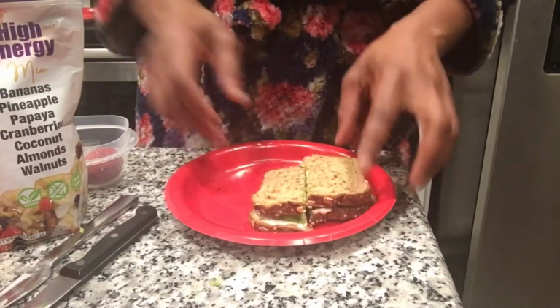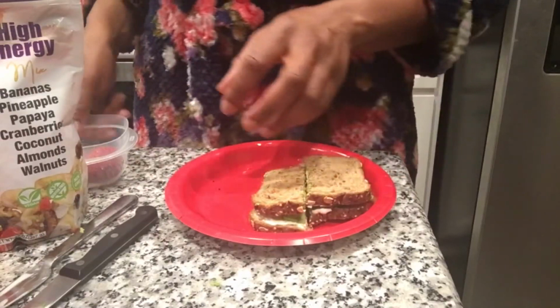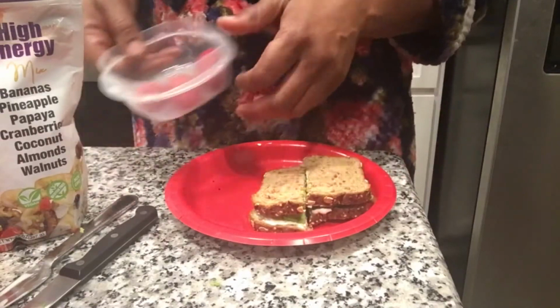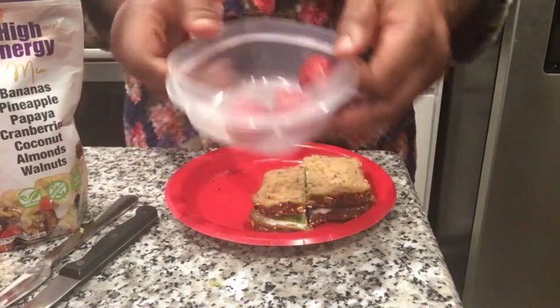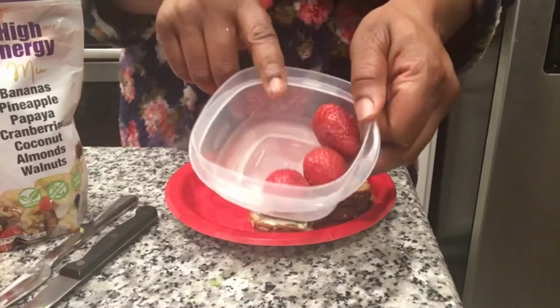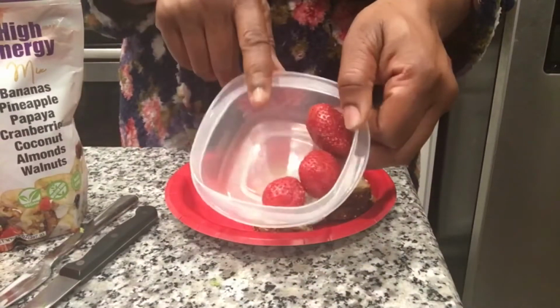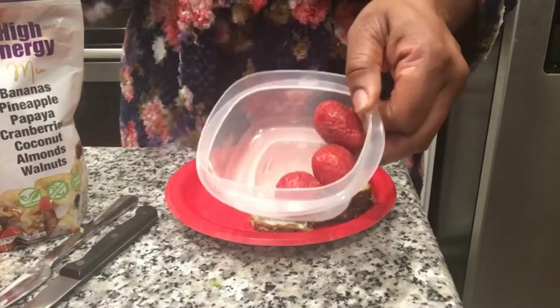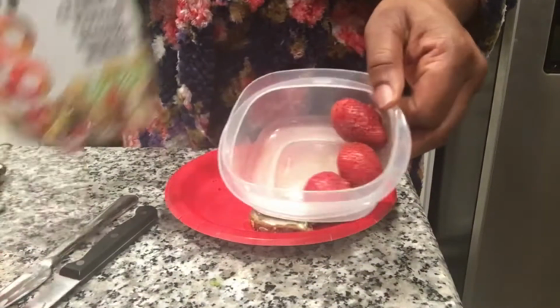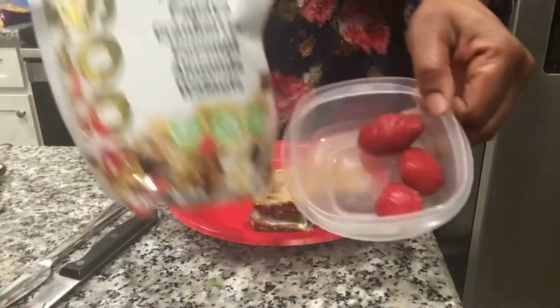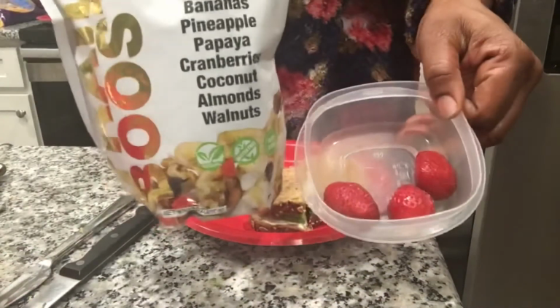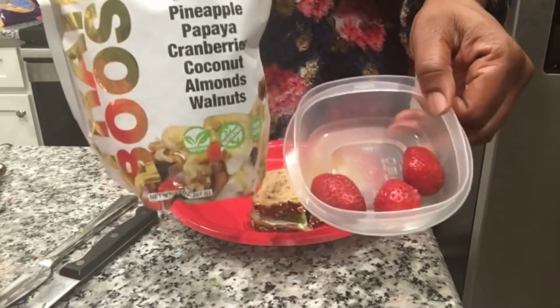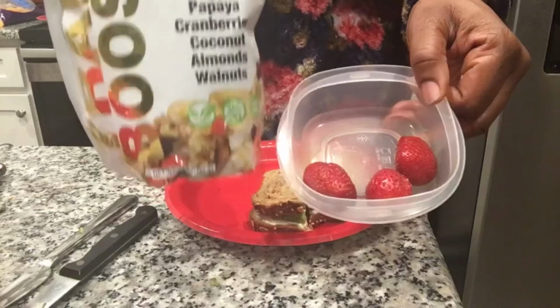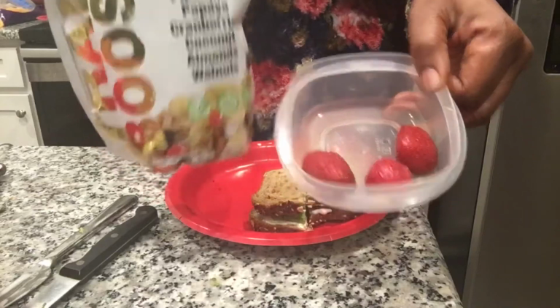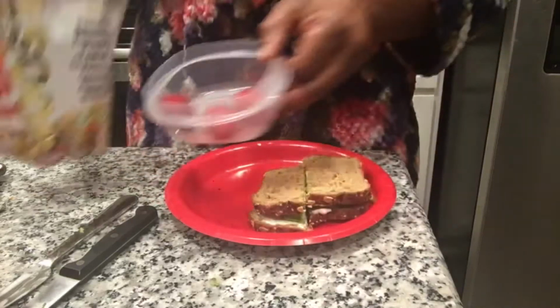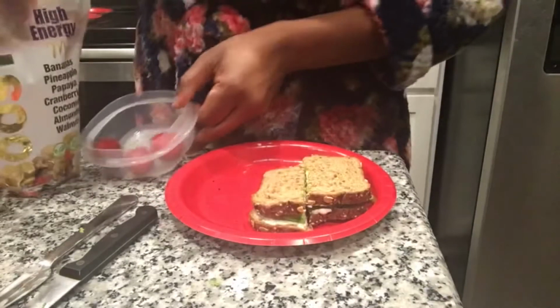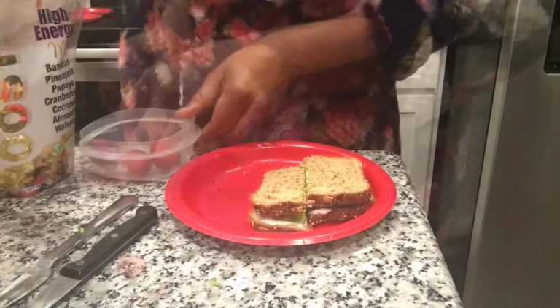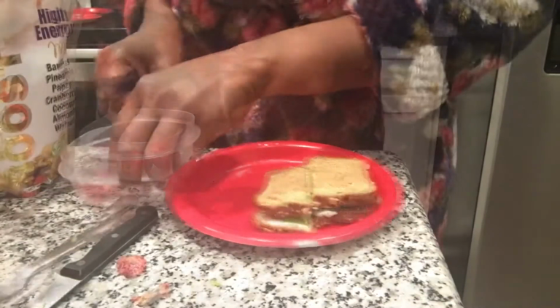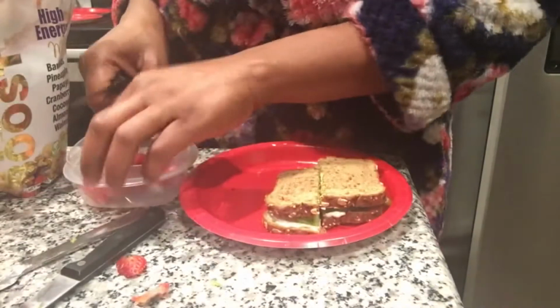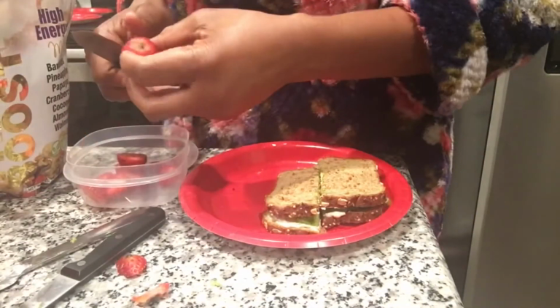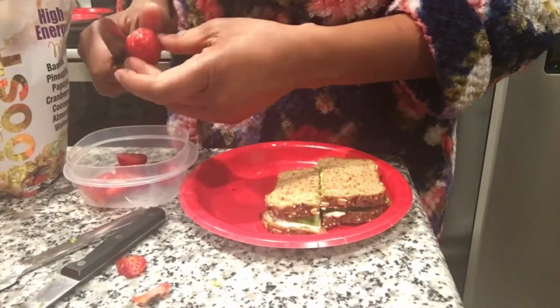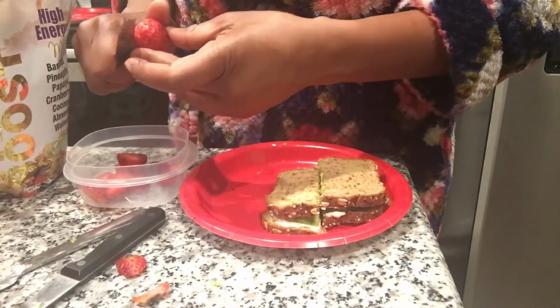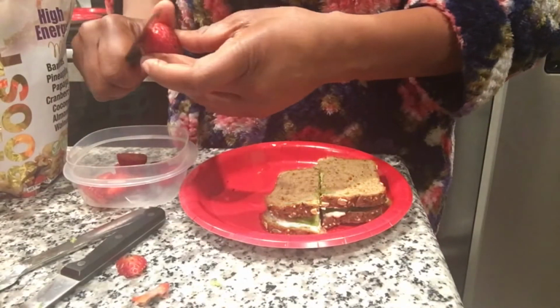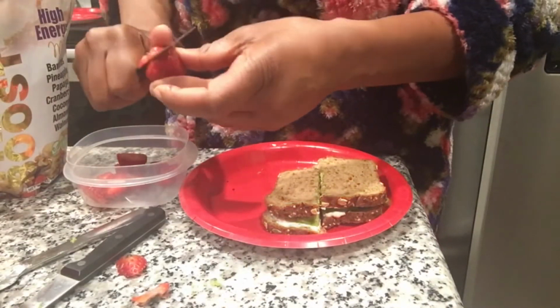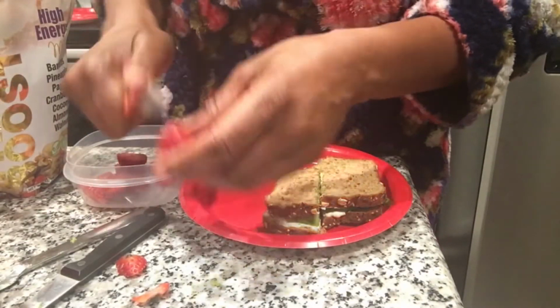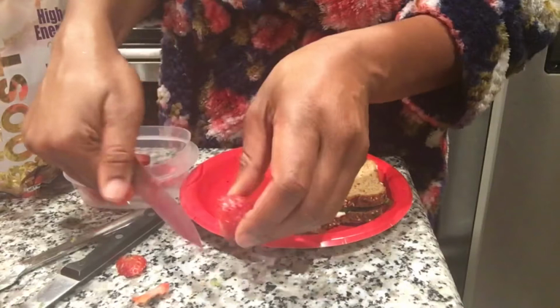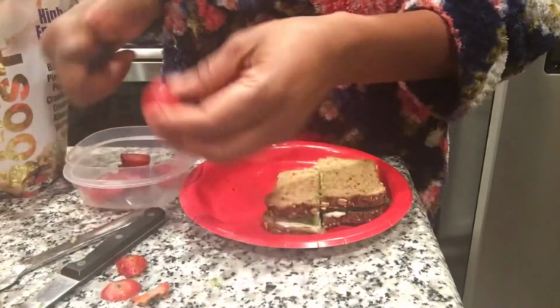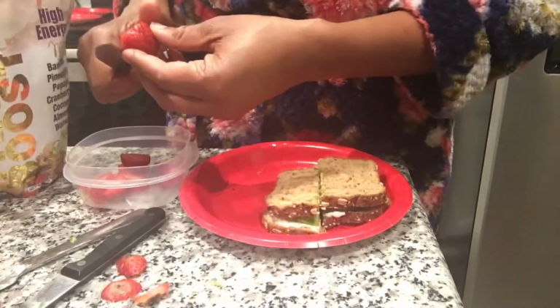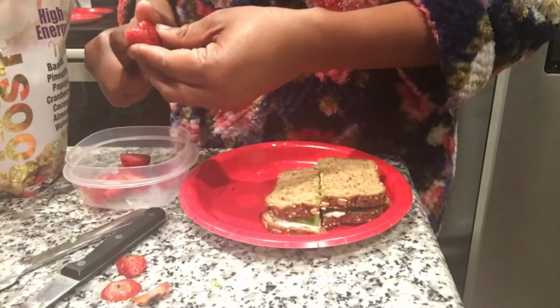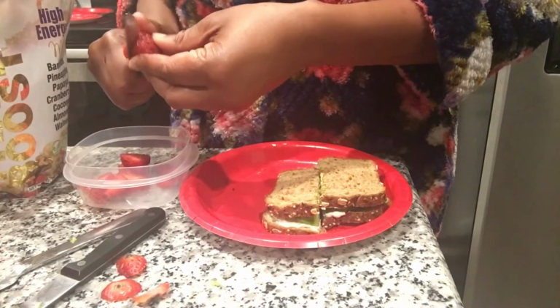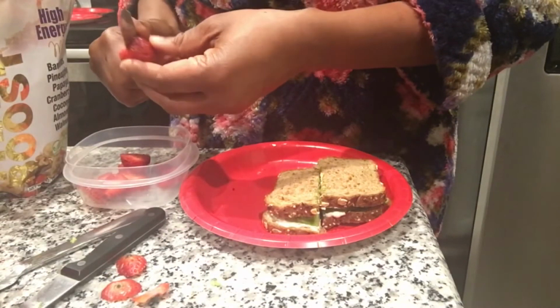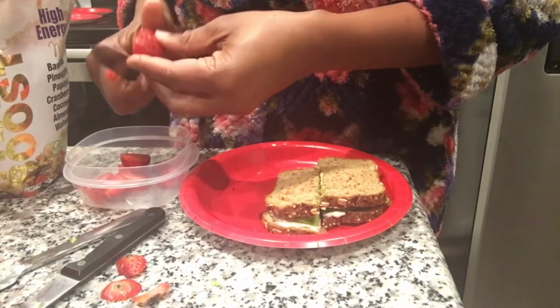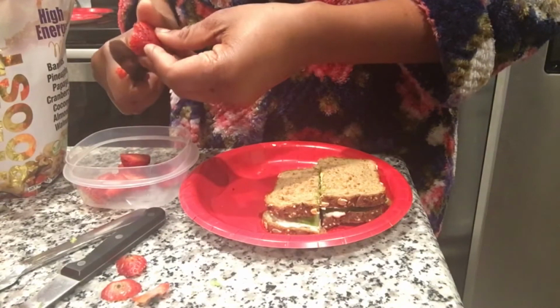Now we're going to cut up our strawberries and add our nuts. Cut your strawberries up however way you want — you can have them diced or thinly sliced.